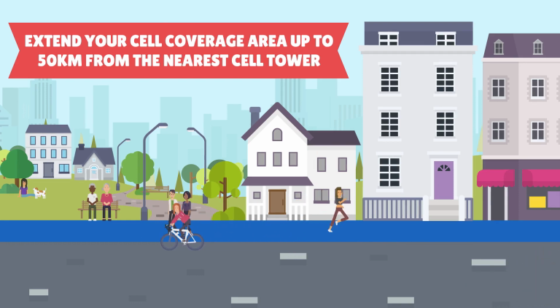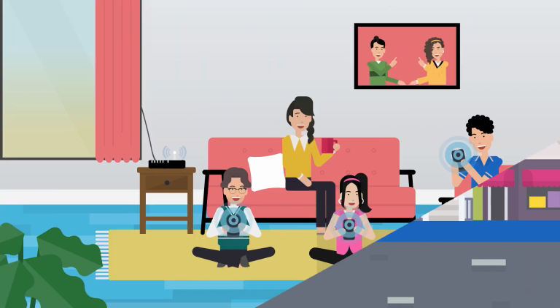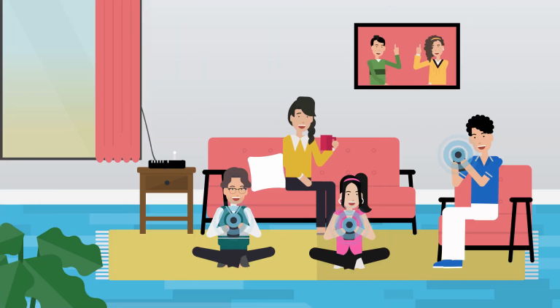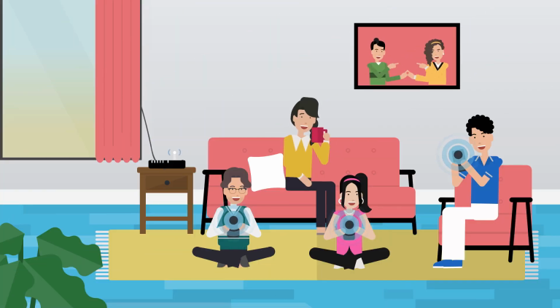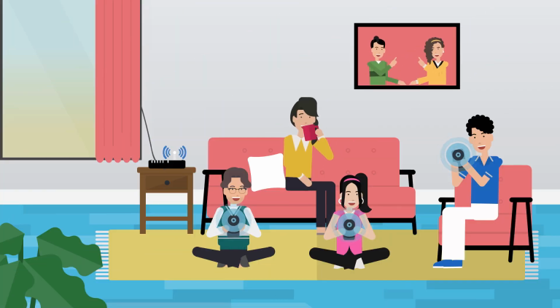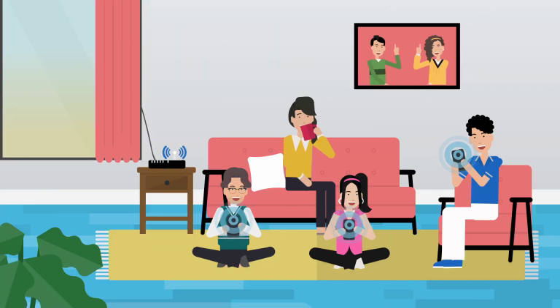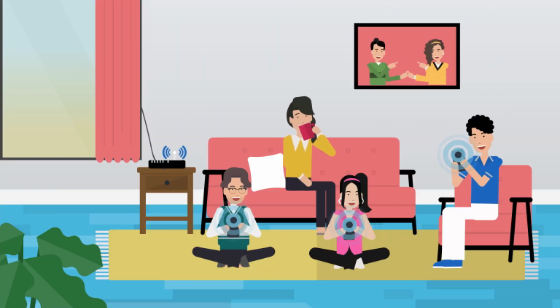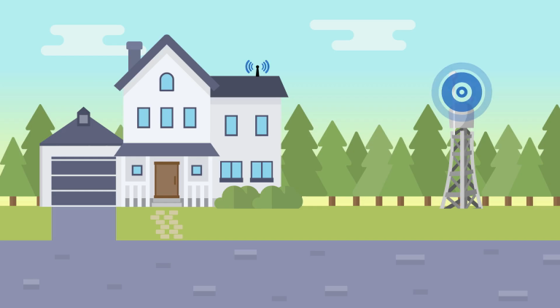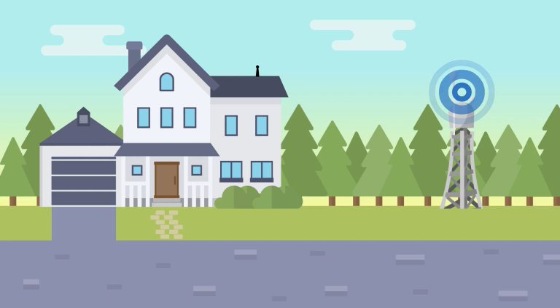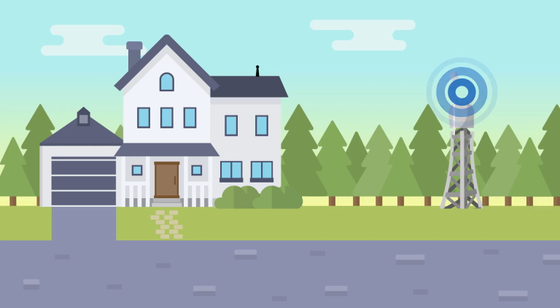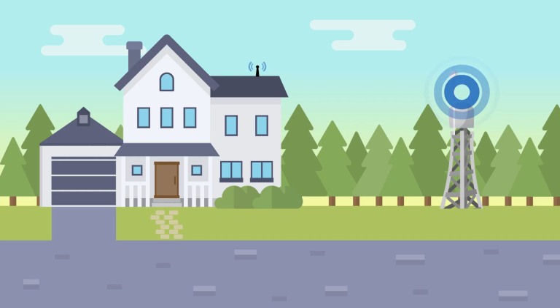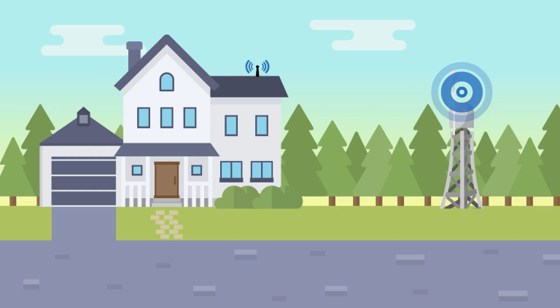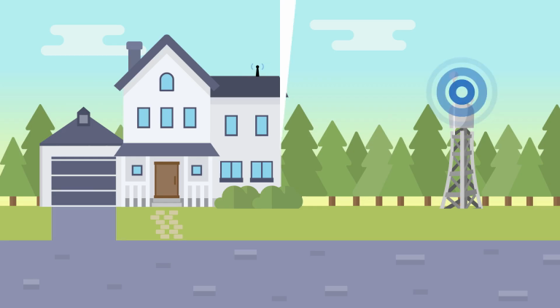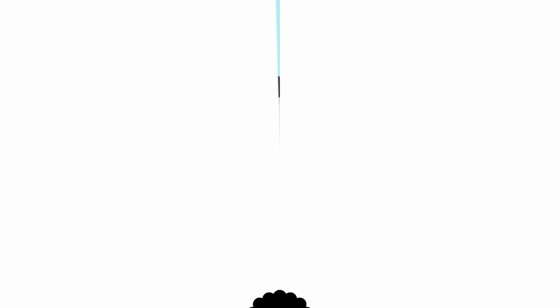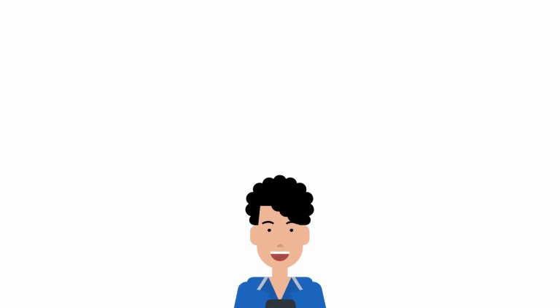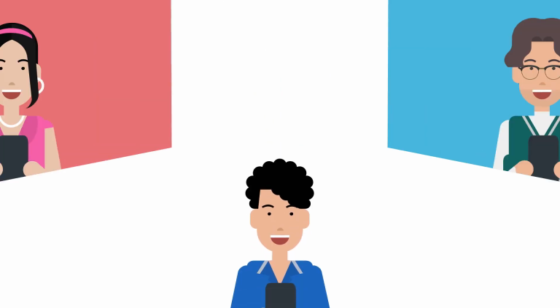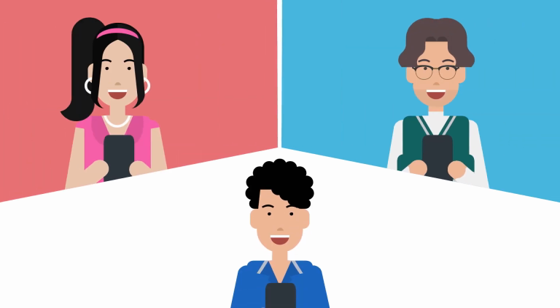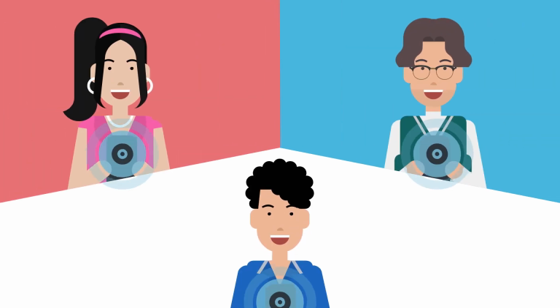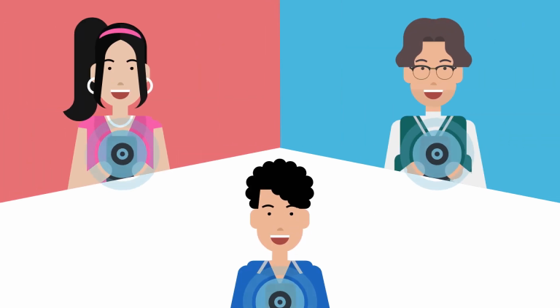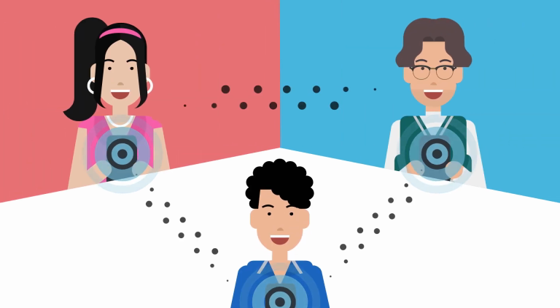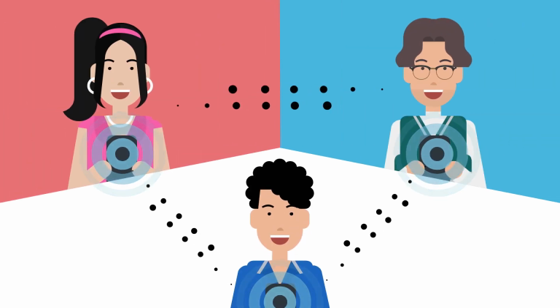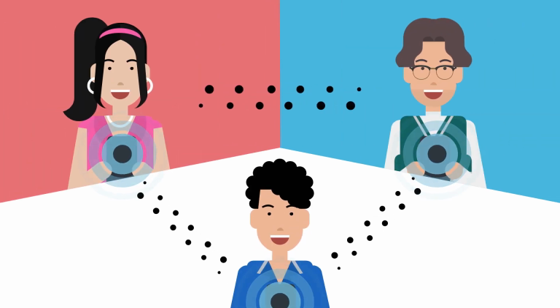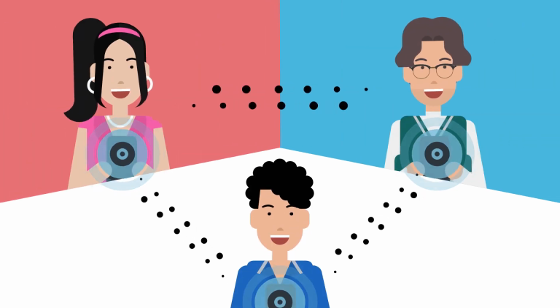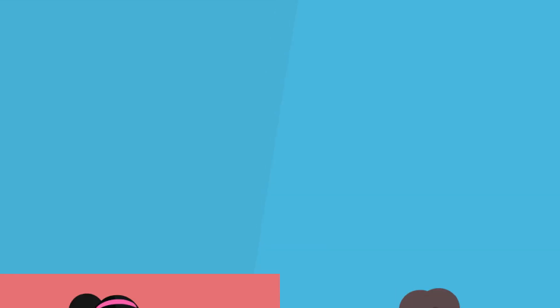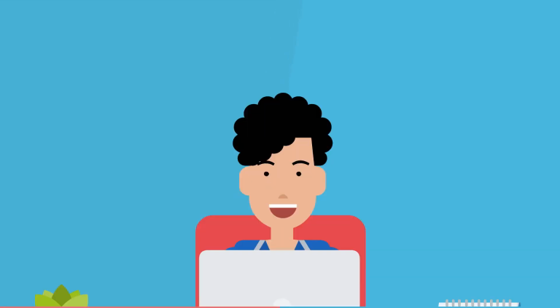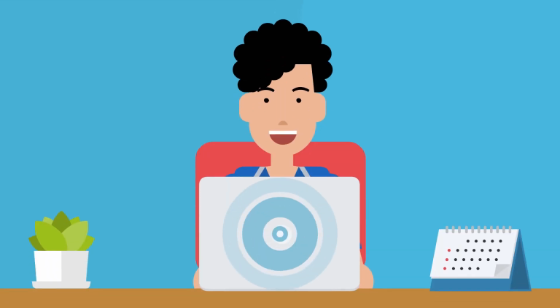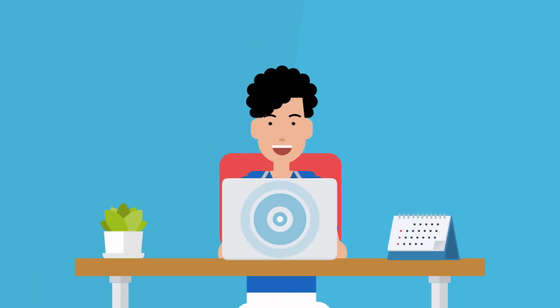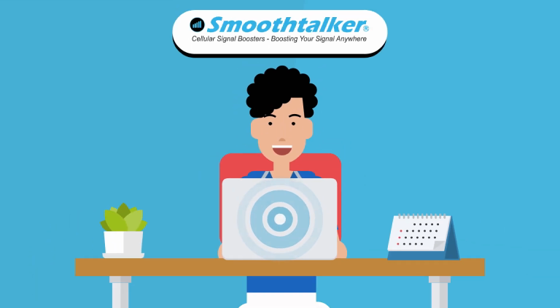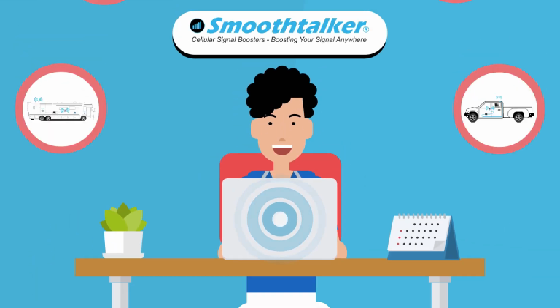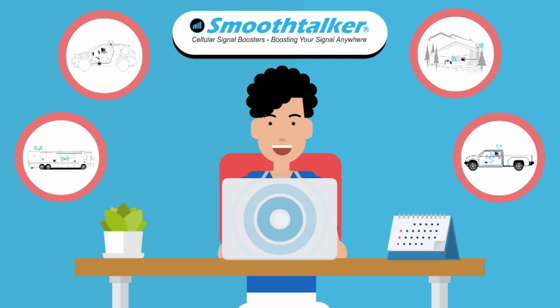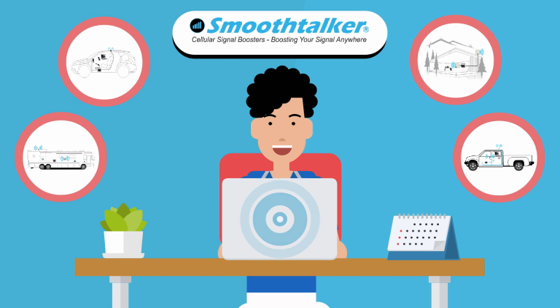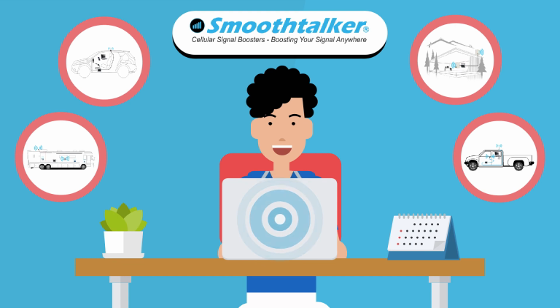Say goodbye to stepping outside just to make a call. It's time to elevate your connectivity and keep your connection strong. Discover how Smooth Talker can improve your communication experience today.